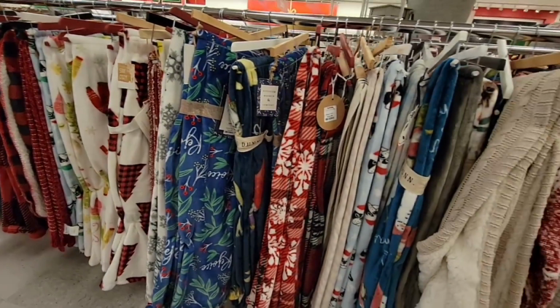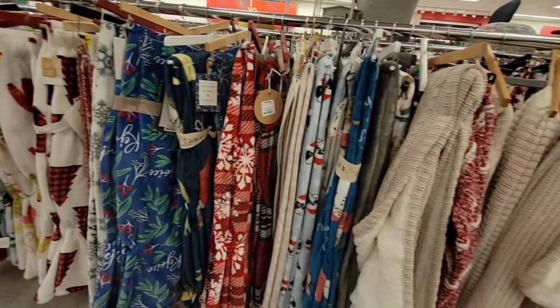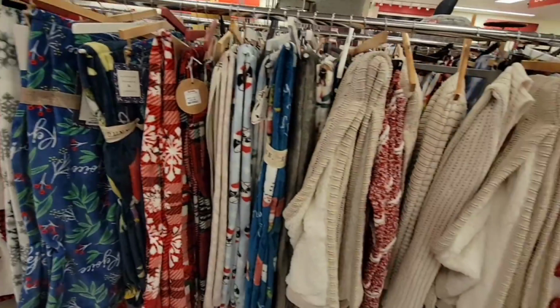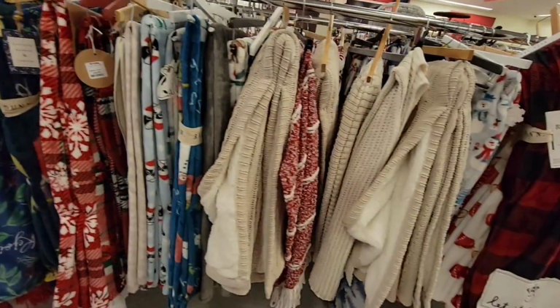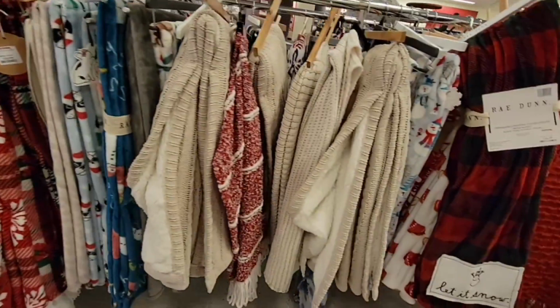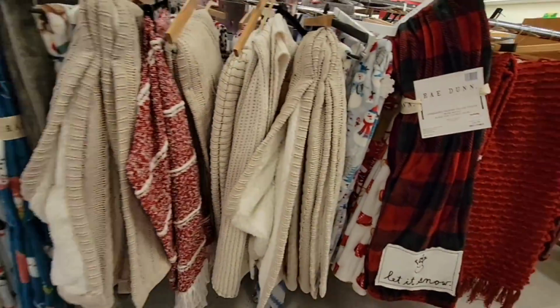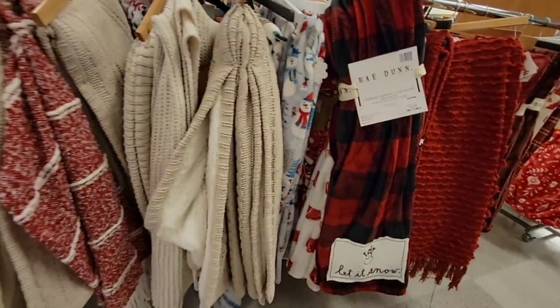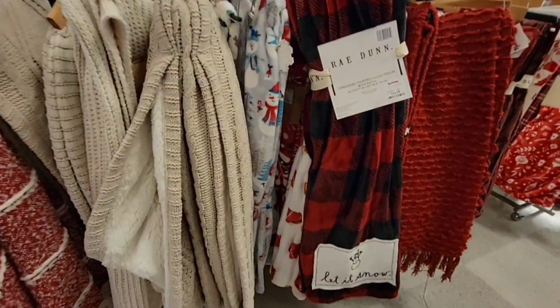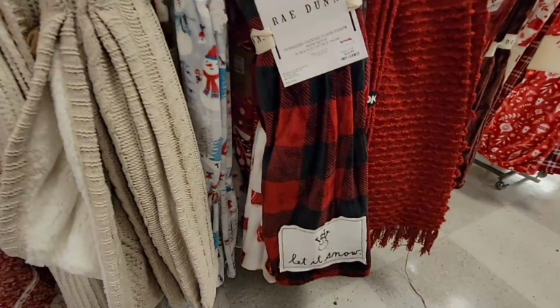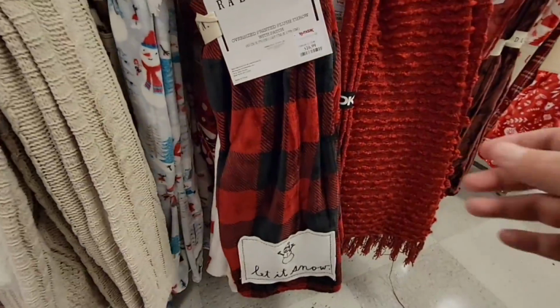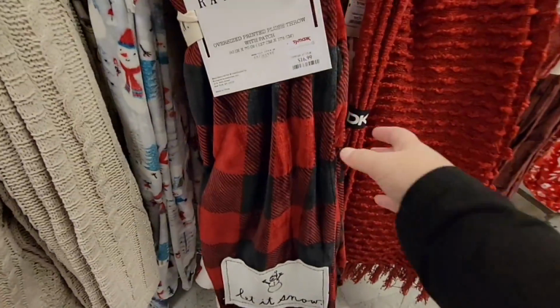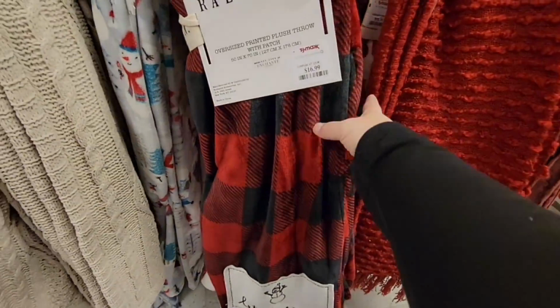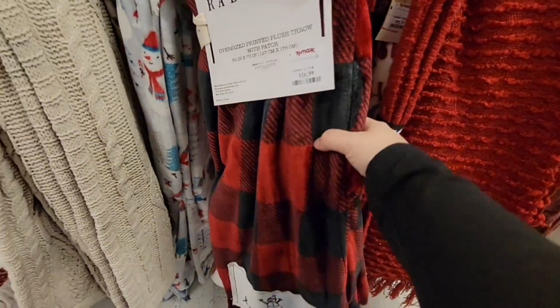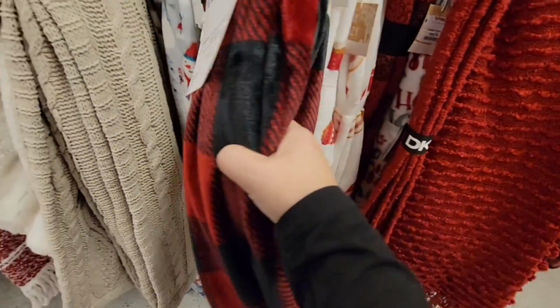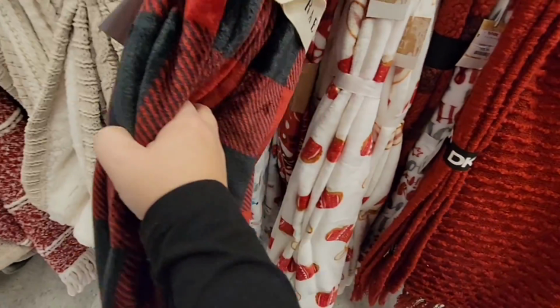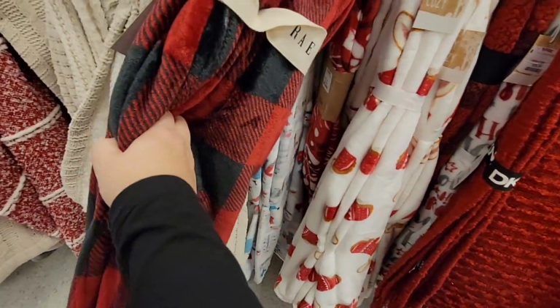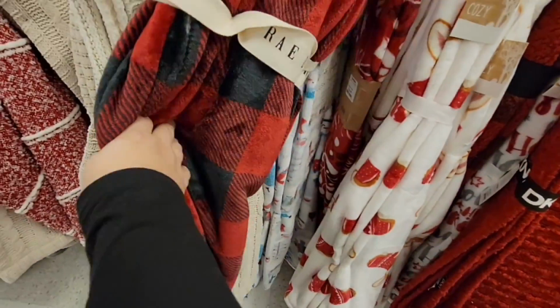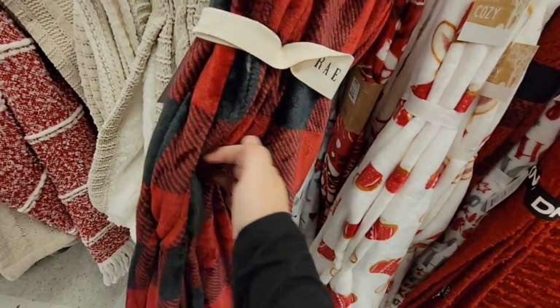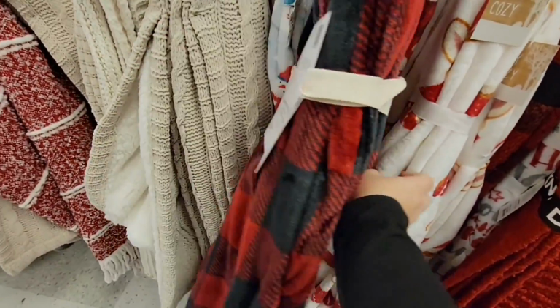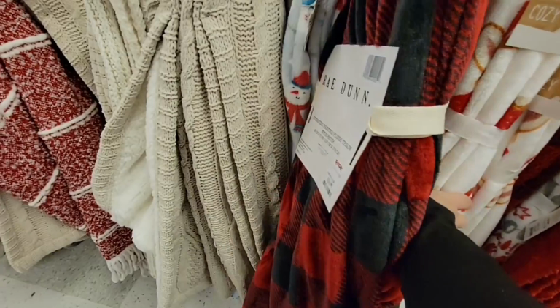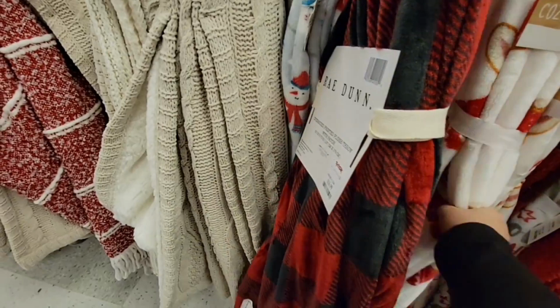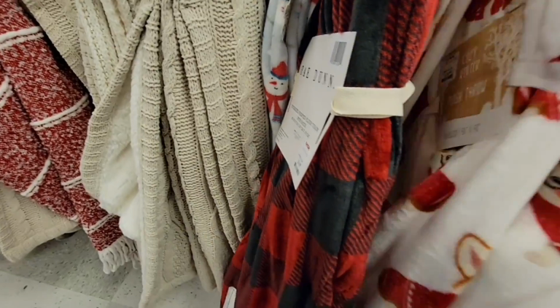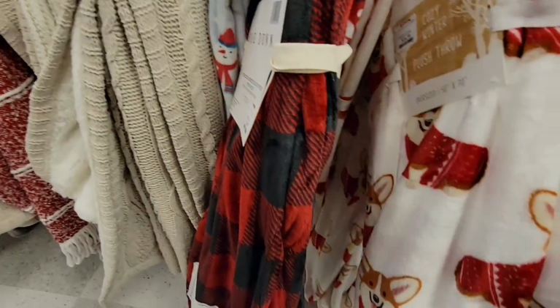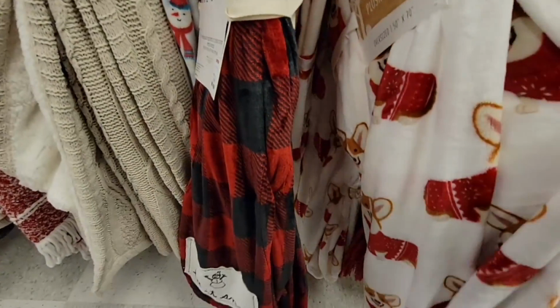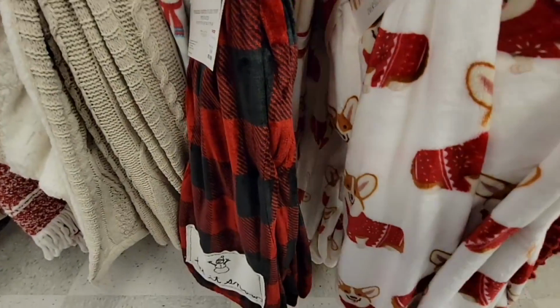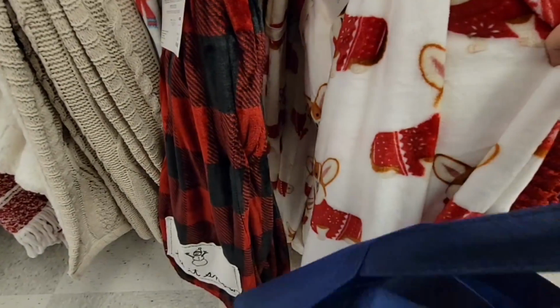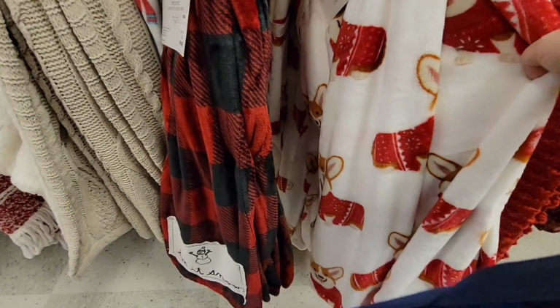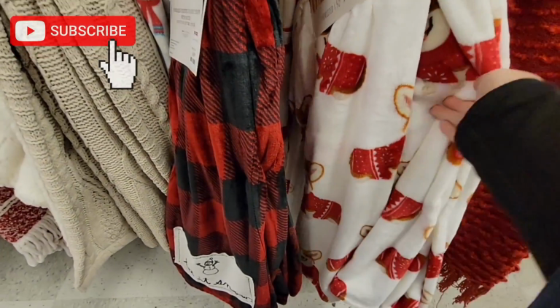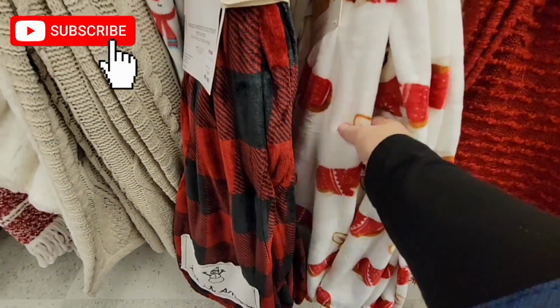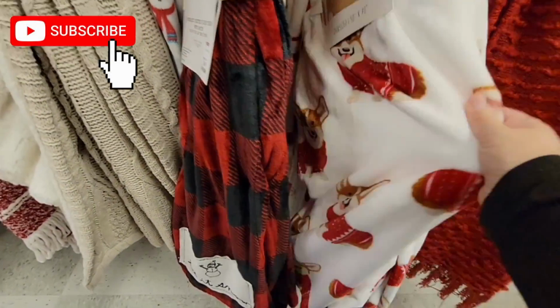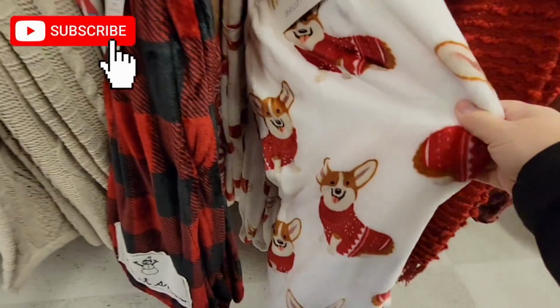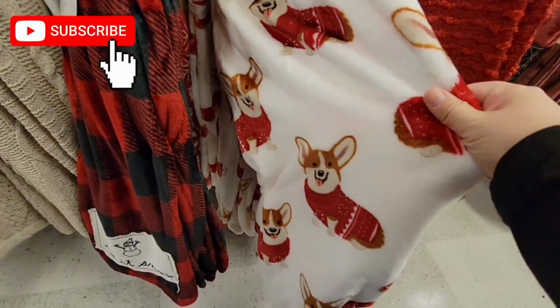And of course the fun holiday throws — they're always so soft. We have a few of these but I always say you can't have too many.